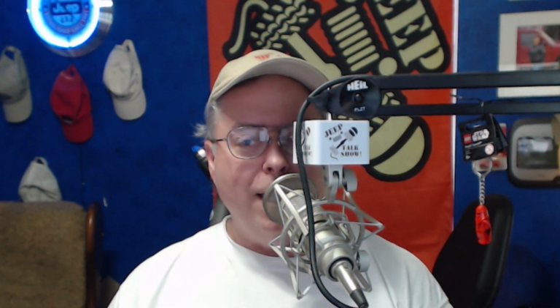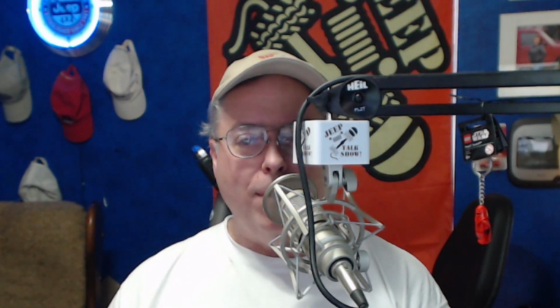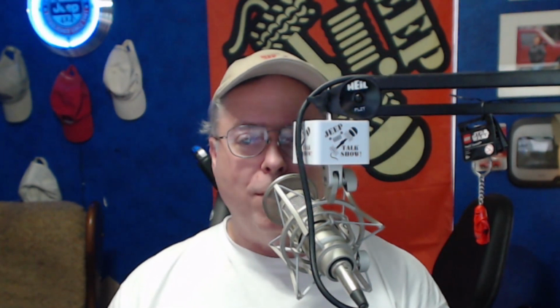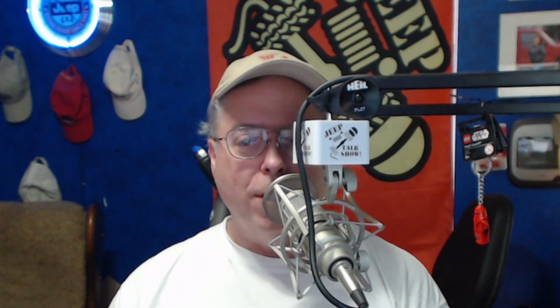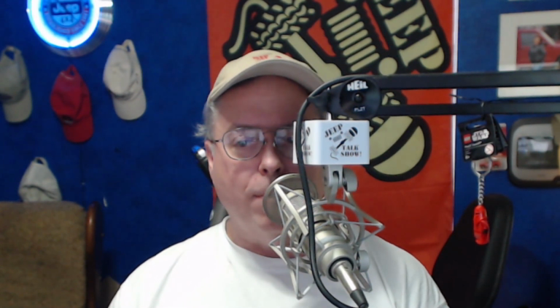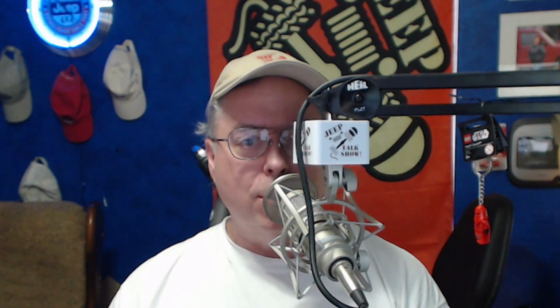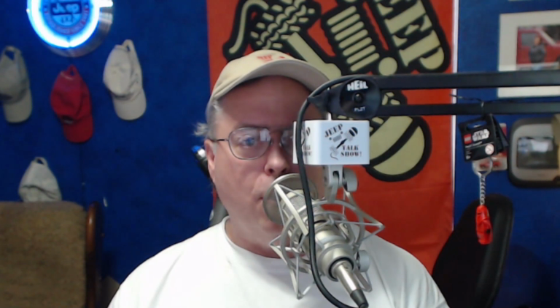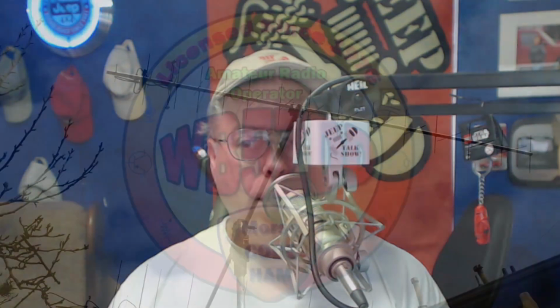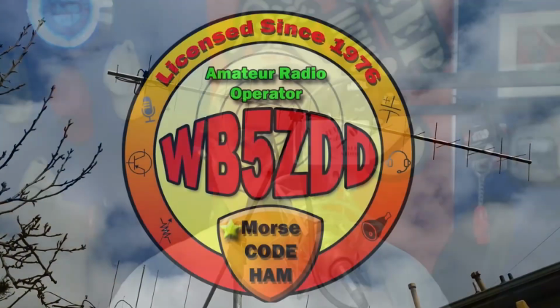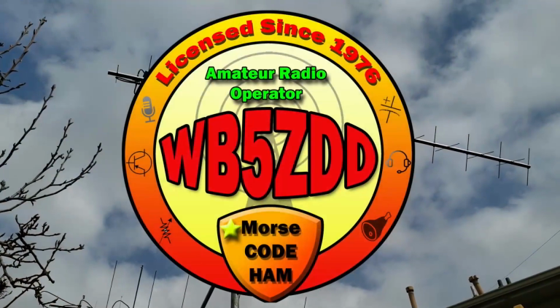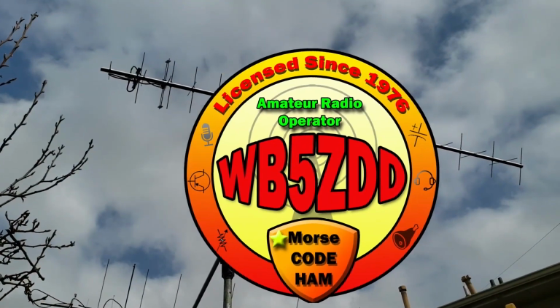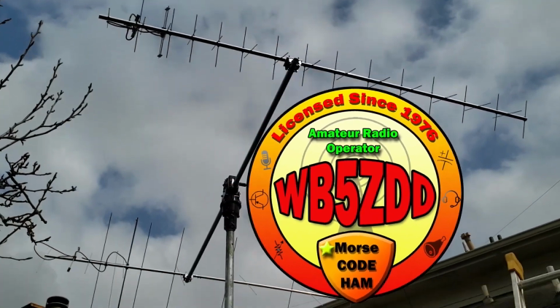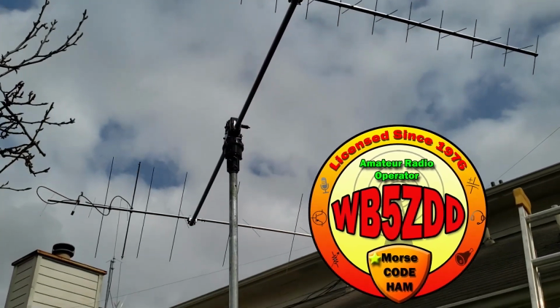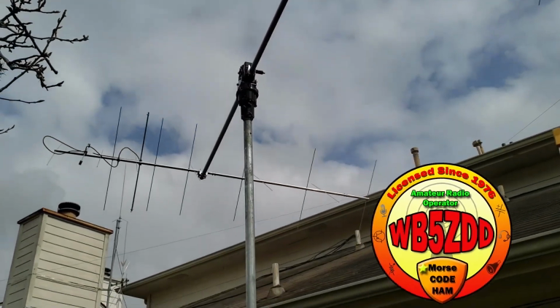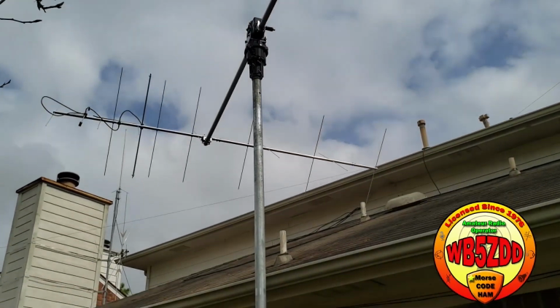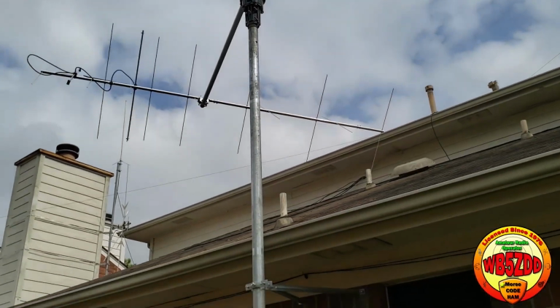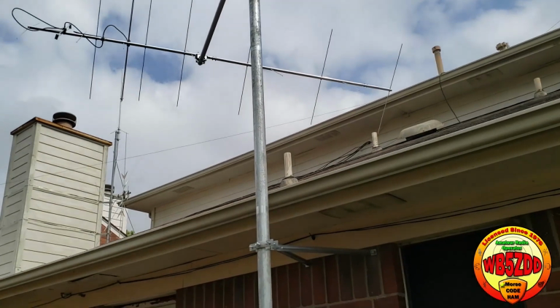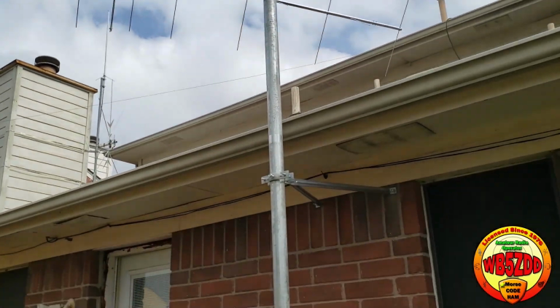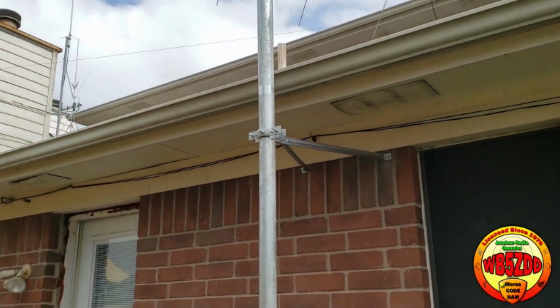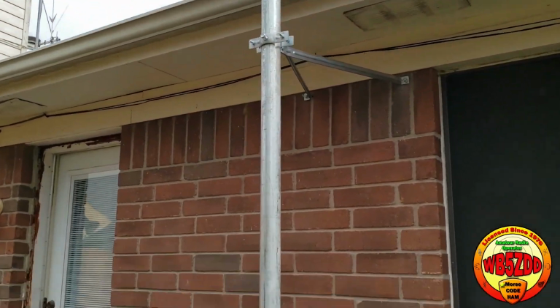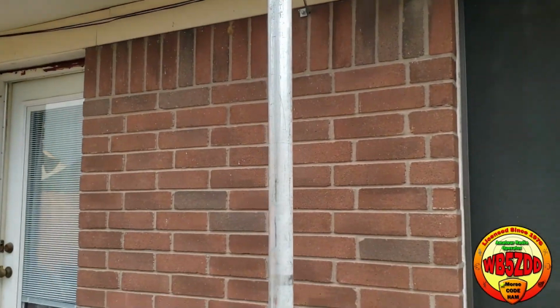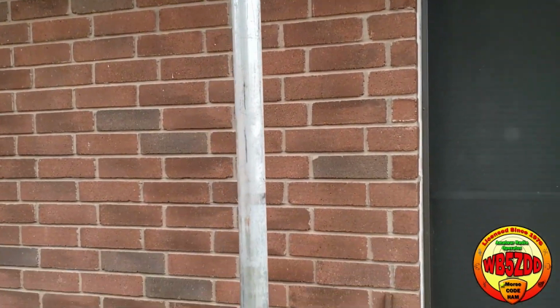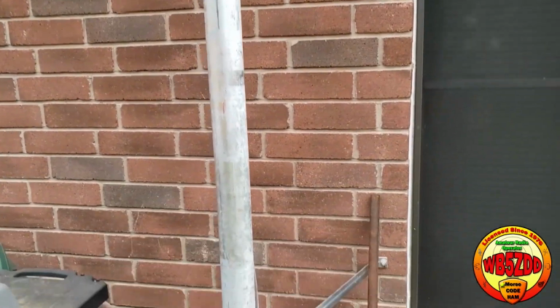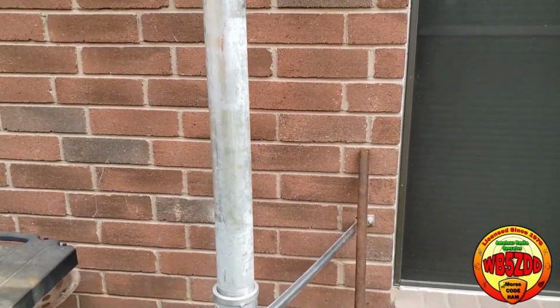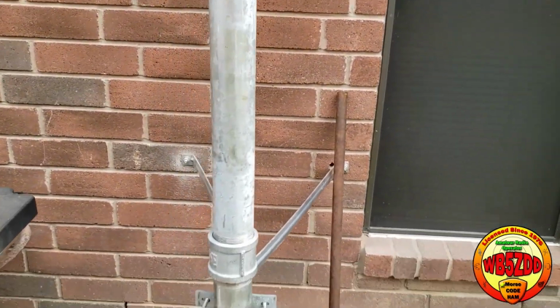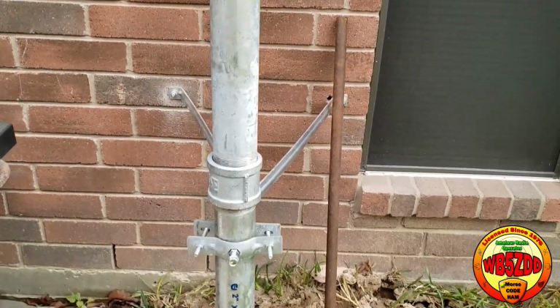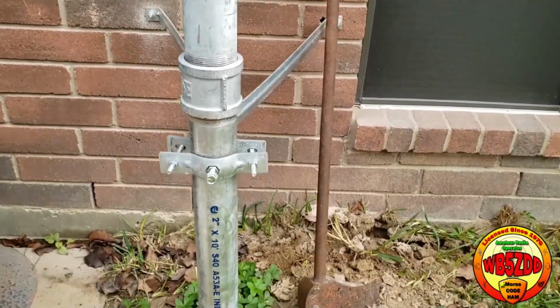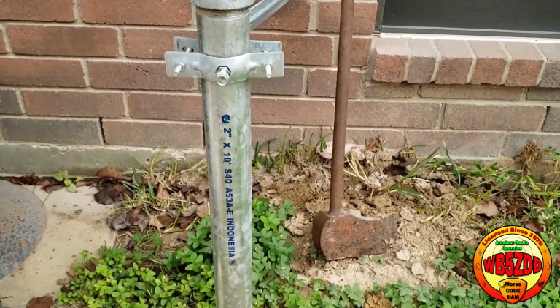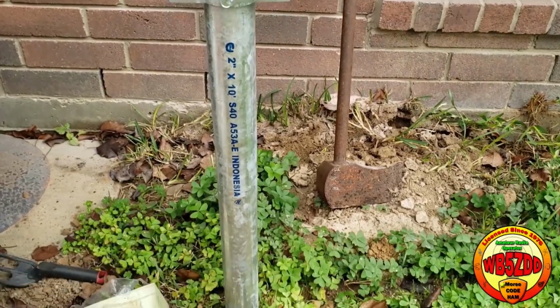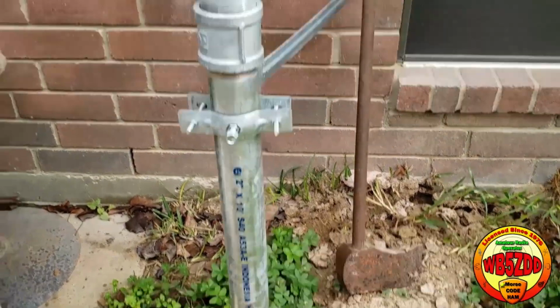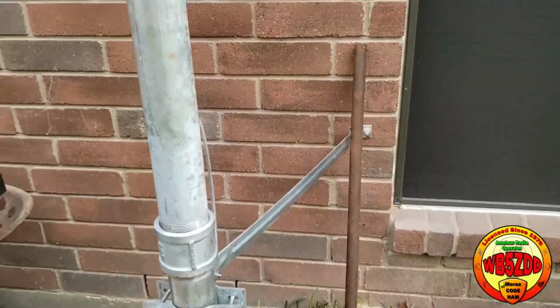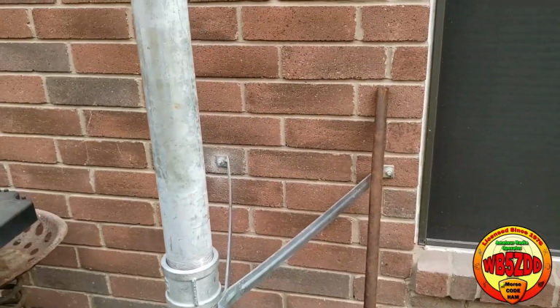I'm going a direction that perhaps you don't want to go, which is big and large. The M2 antennas is the choice that I went with. They do make a Leo pack that lots of people use, but I decided I wanted something bigger.